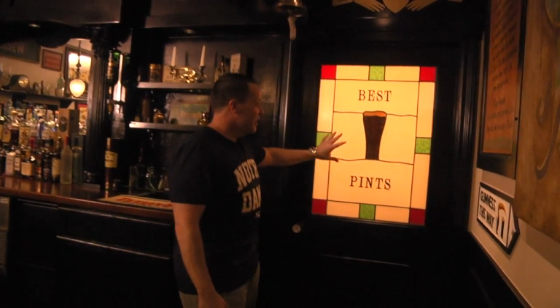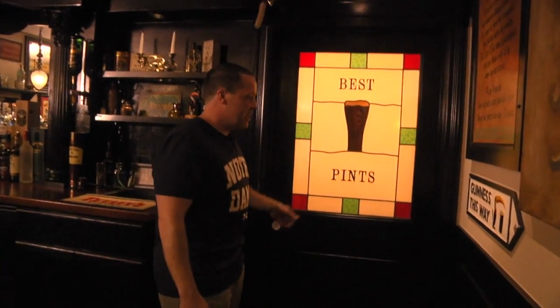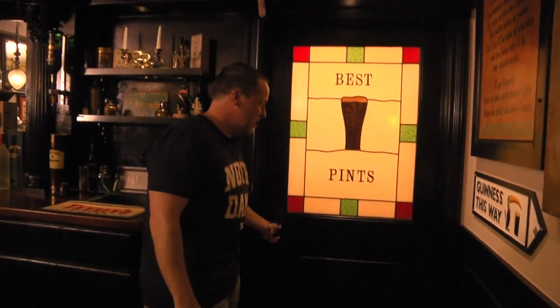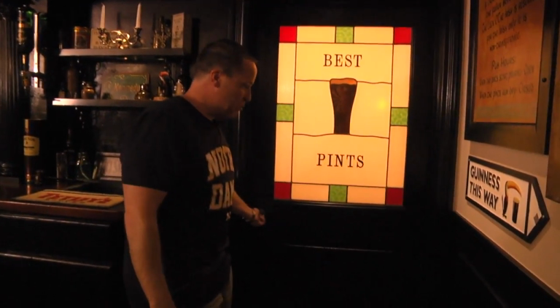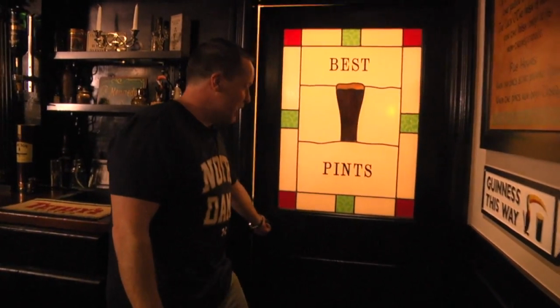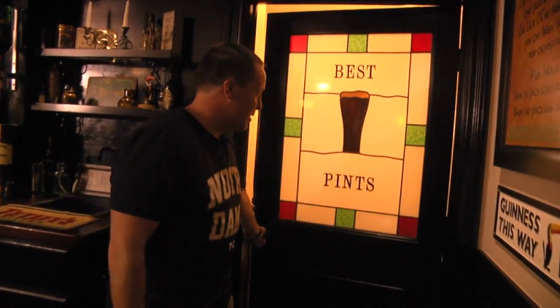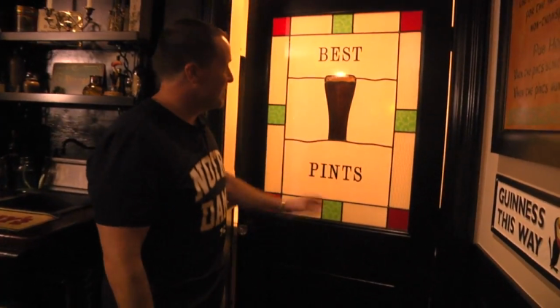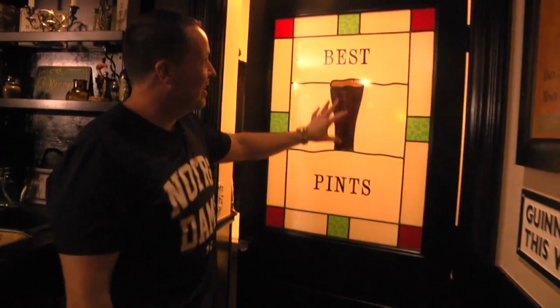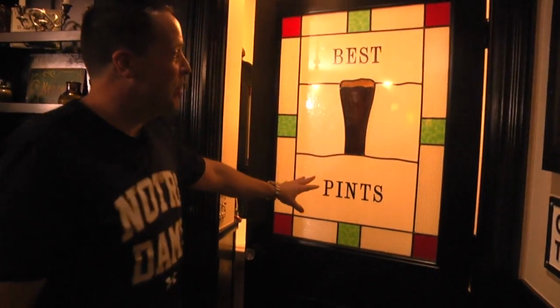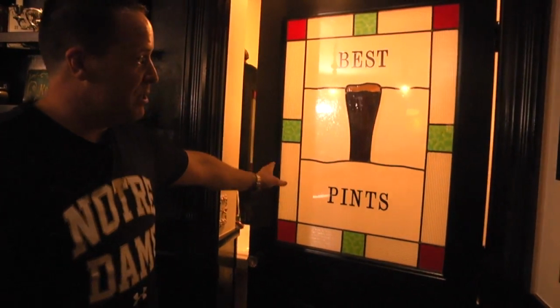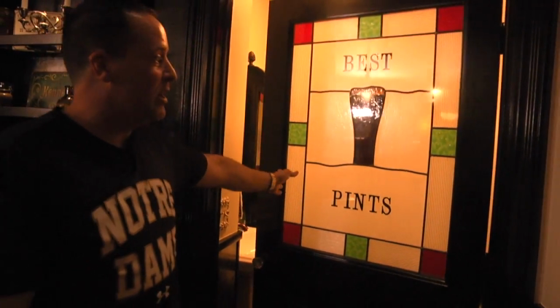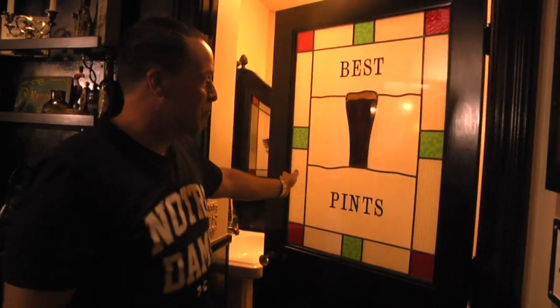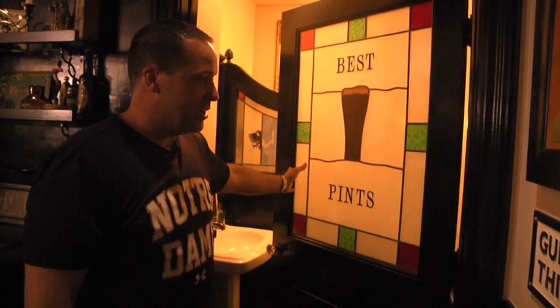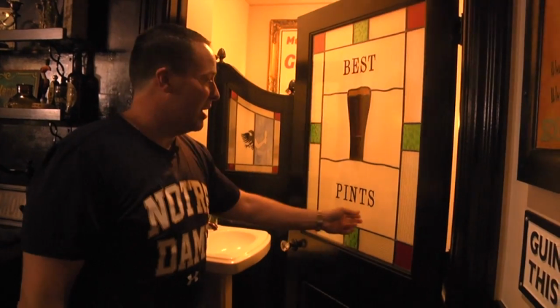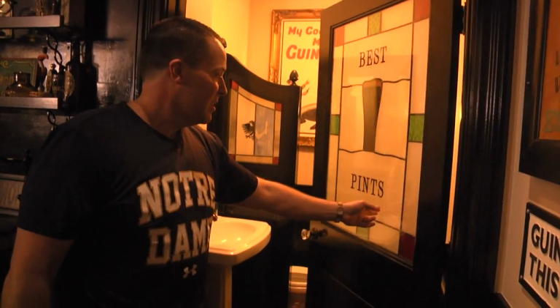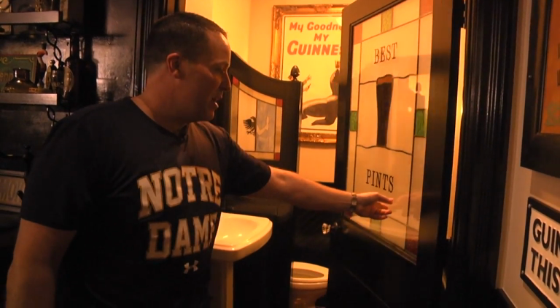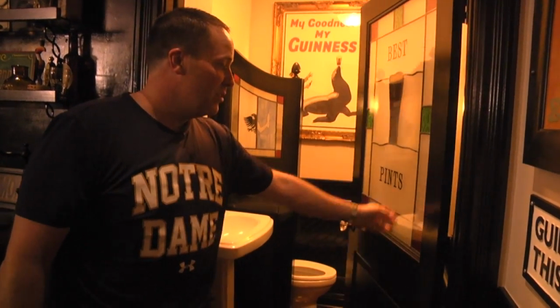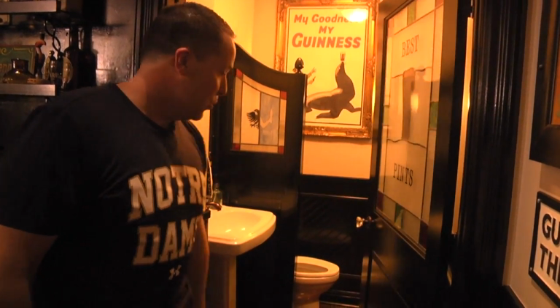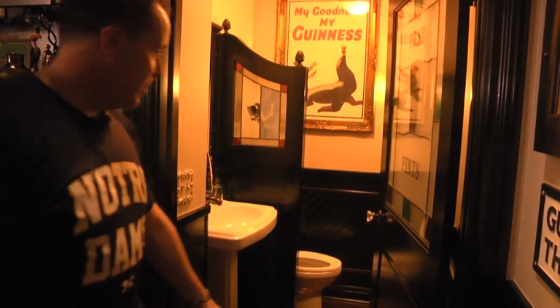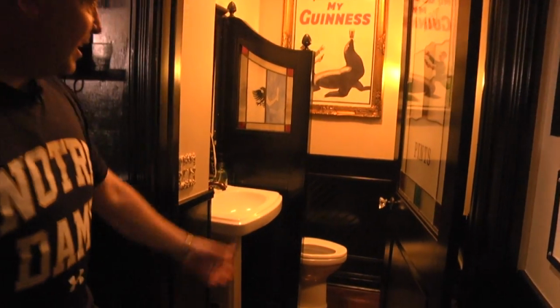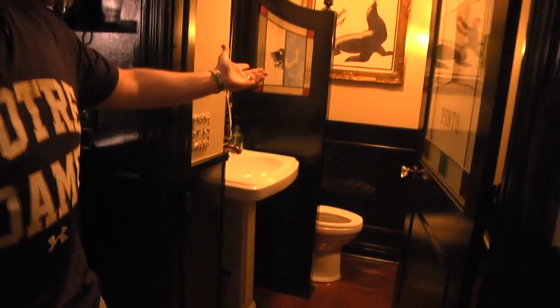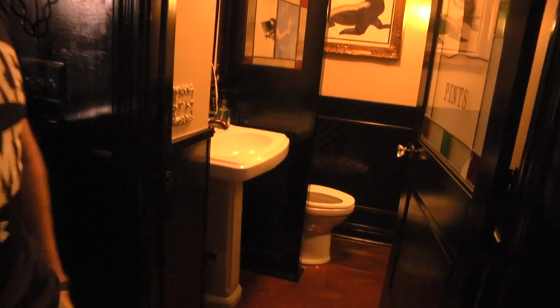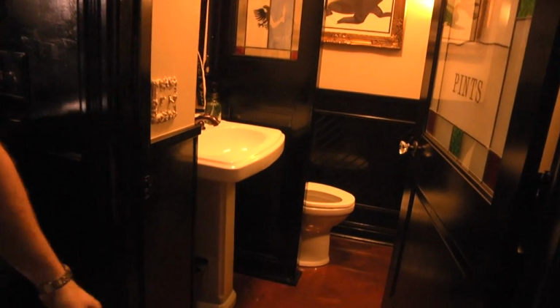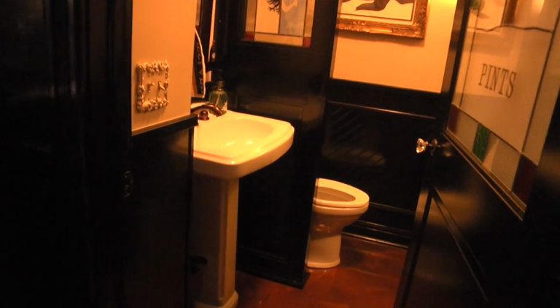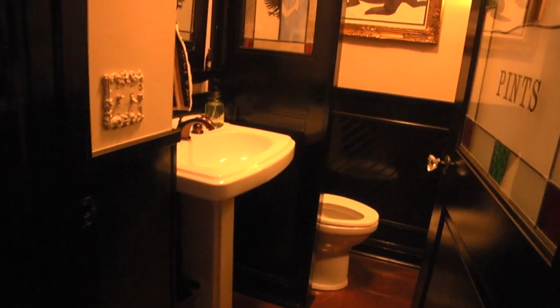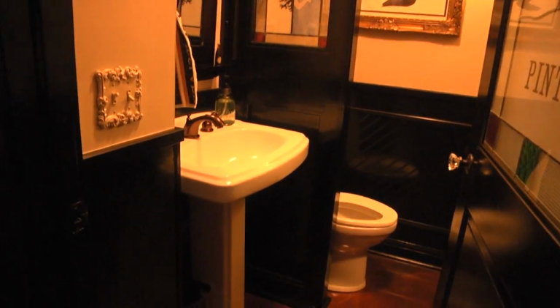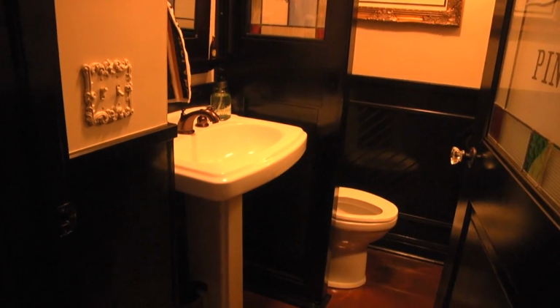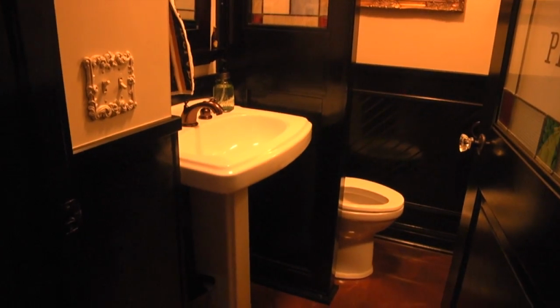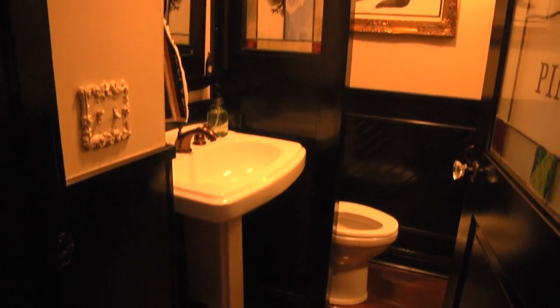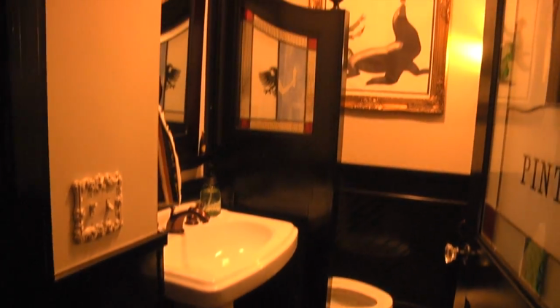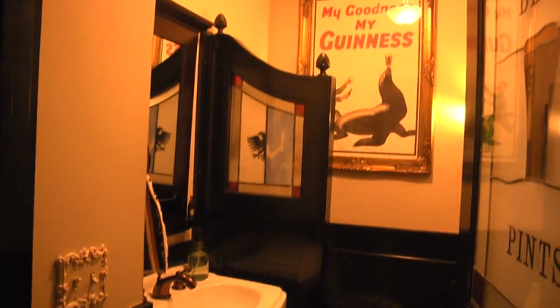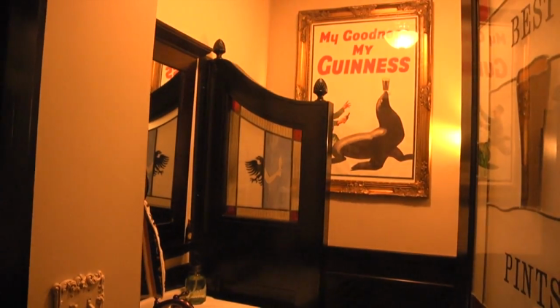This is actually the Irish Pub restroom. This was a stained glass window that was in between the booths at Collada that we had made into a door, and obviously no pub is complete without a stall in the Irish Pub bathroom.